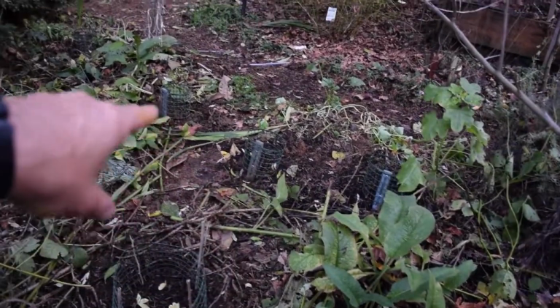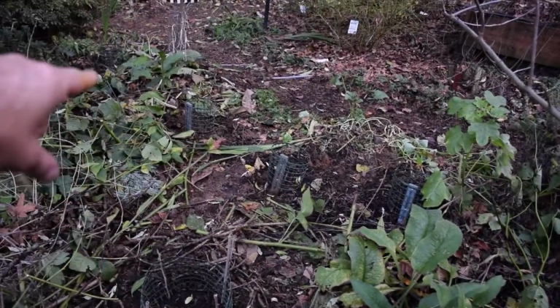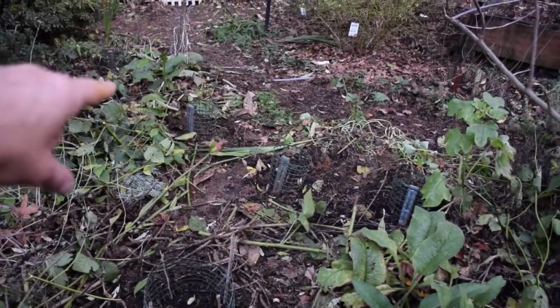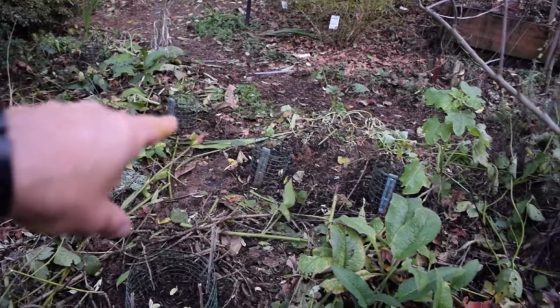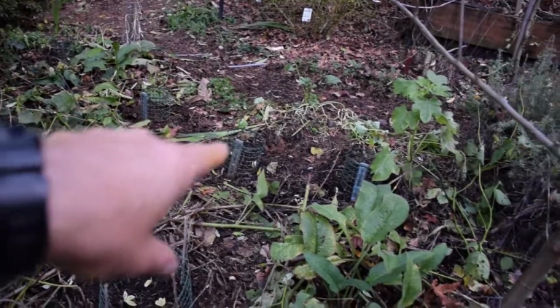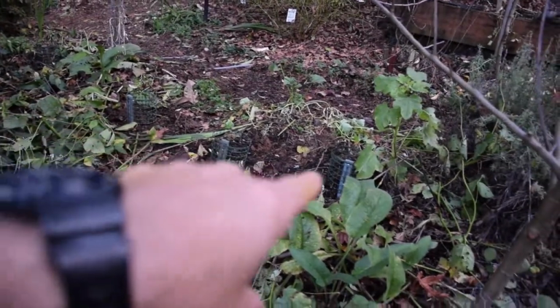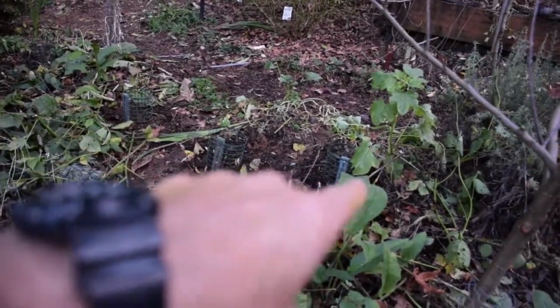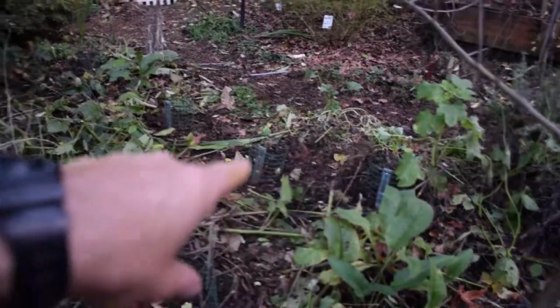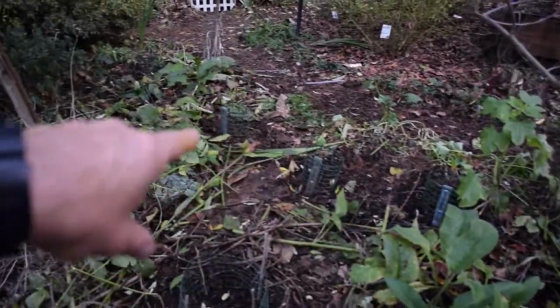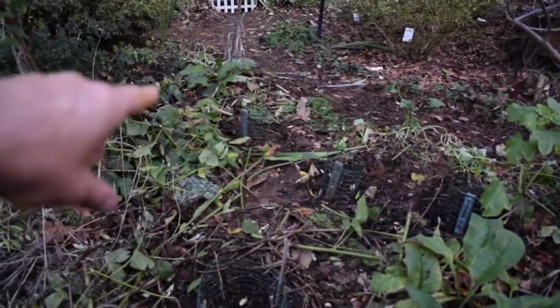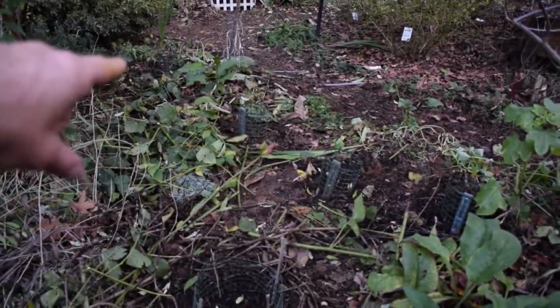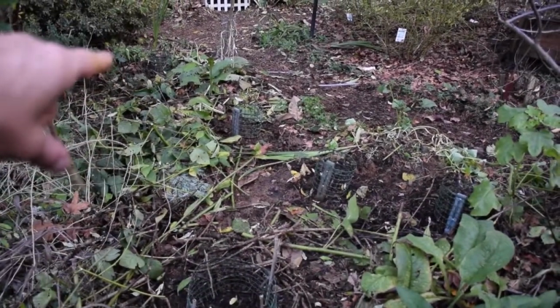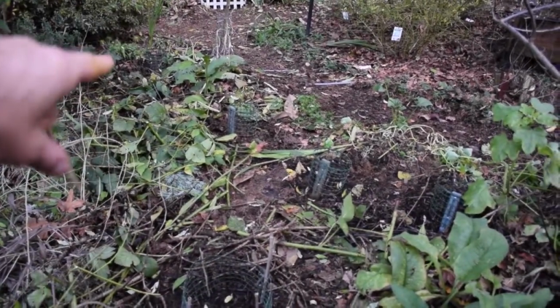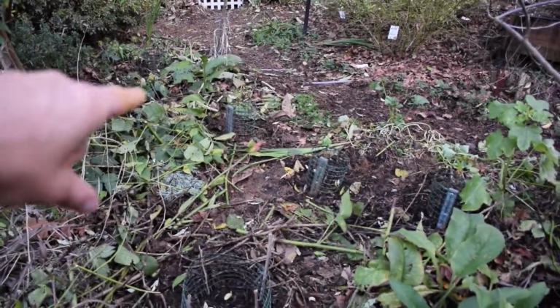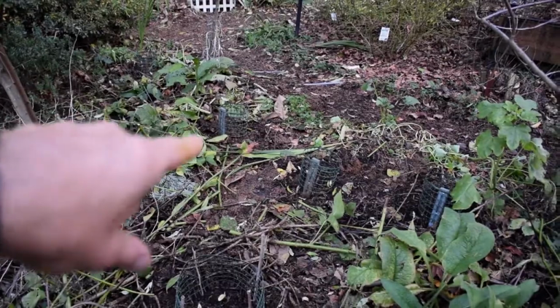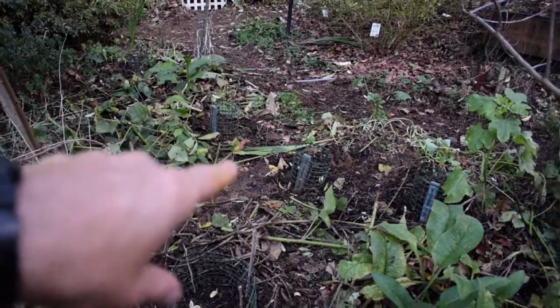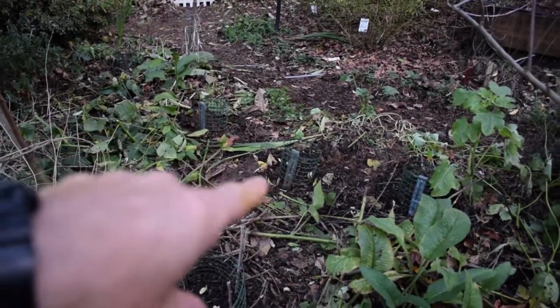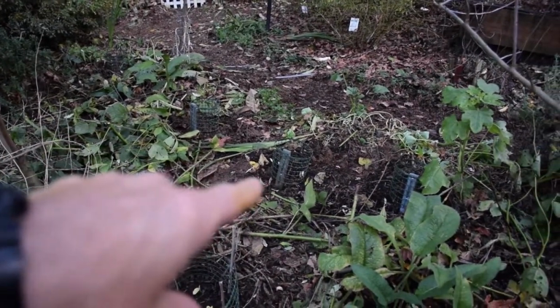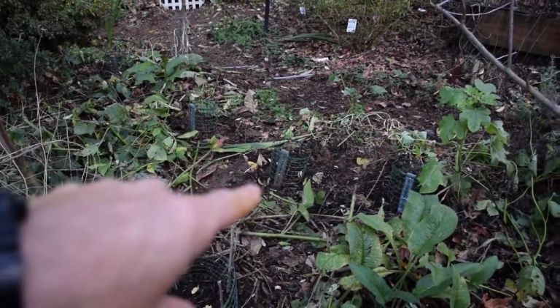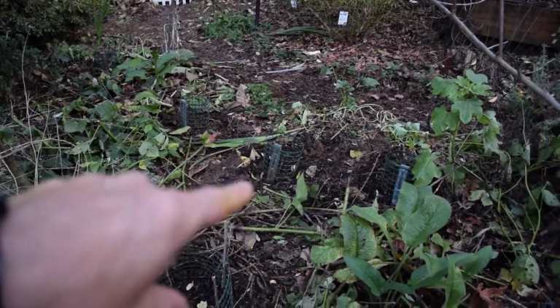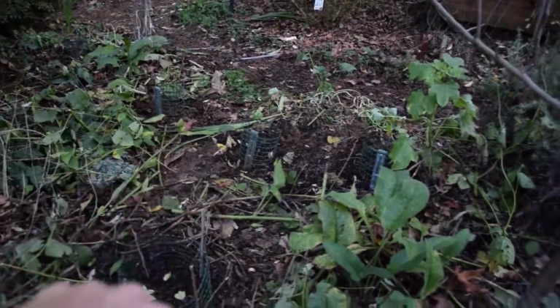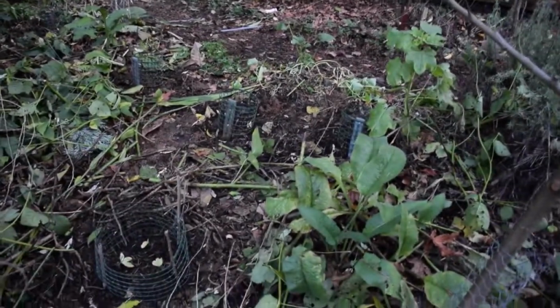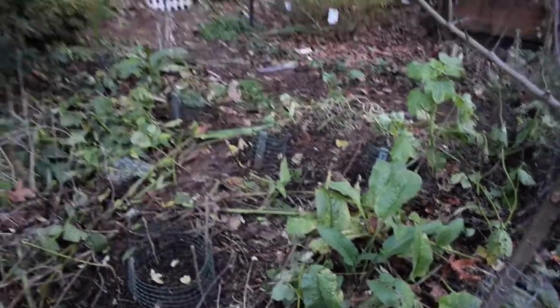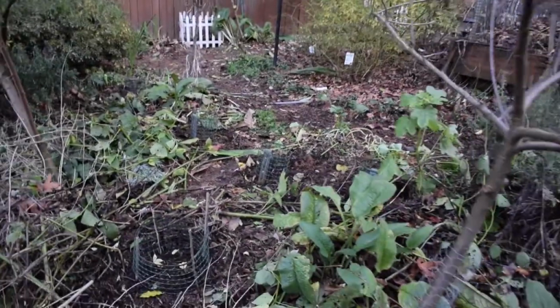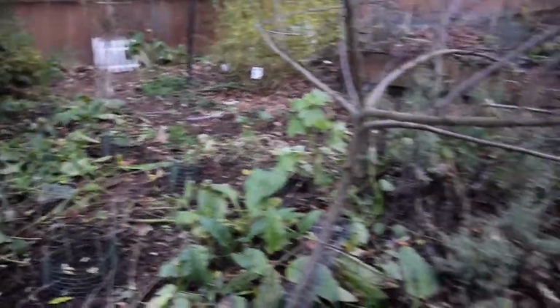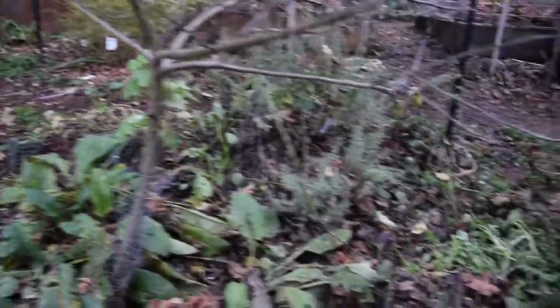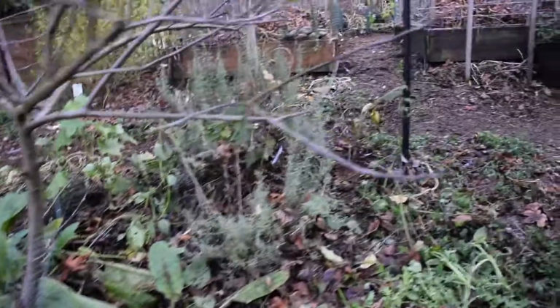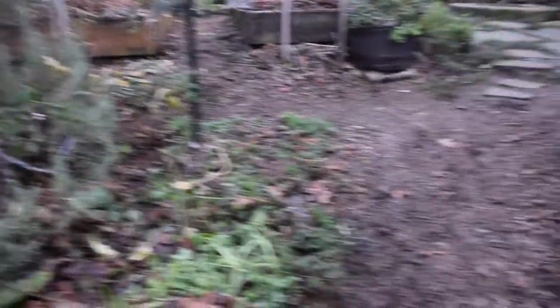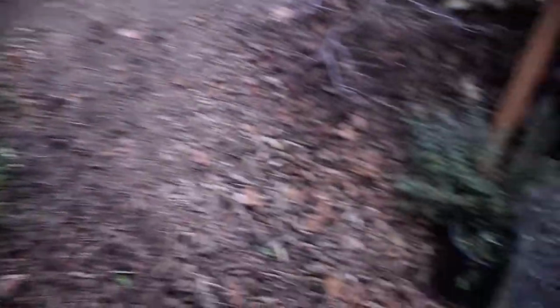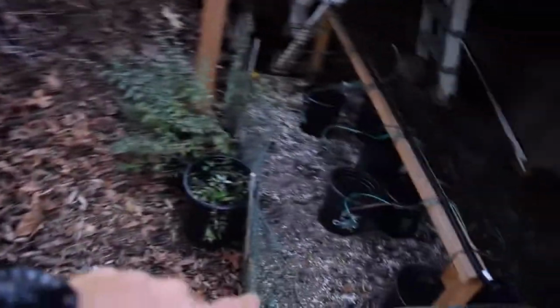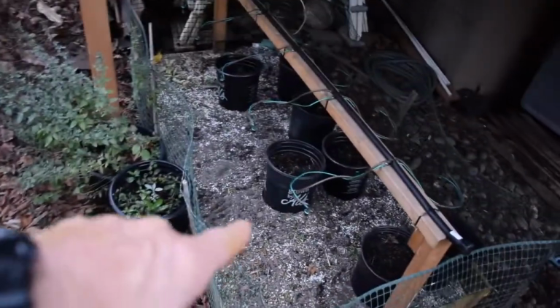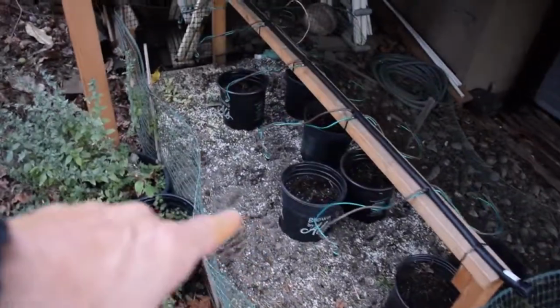Over there we've got currant bushes all along there. In each one of those I put like two or three currants, so that way in case a few of them die, we'll still have one that takes root. And those are all from cuttings that we had in our plant propagation bed here.